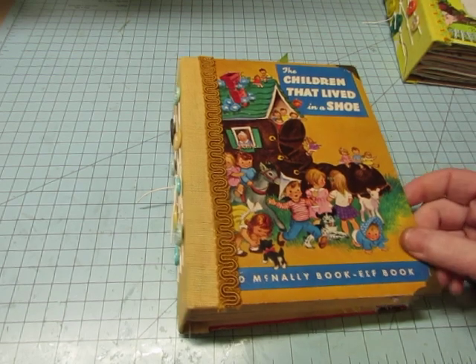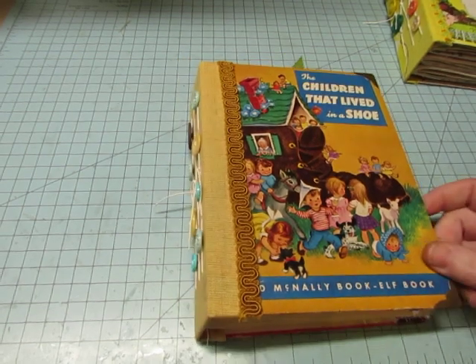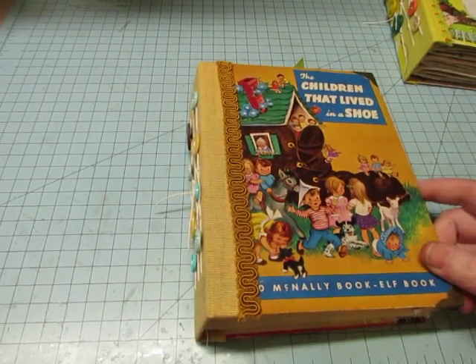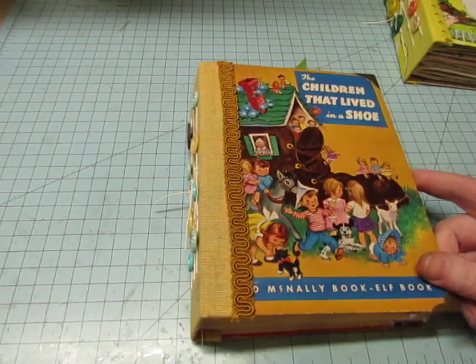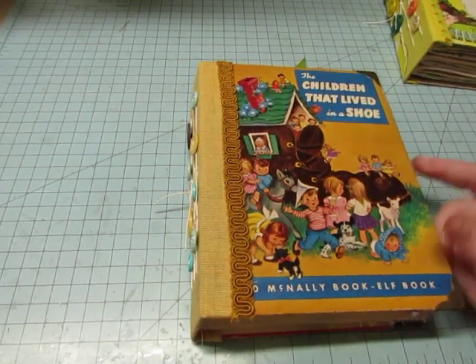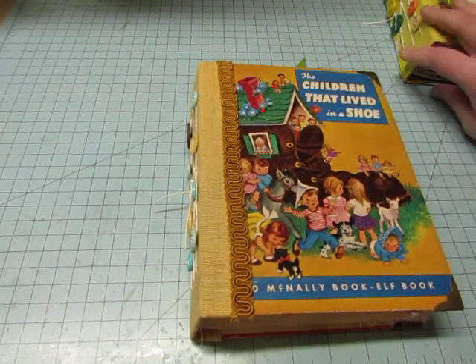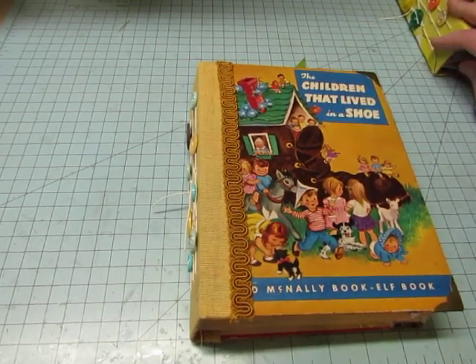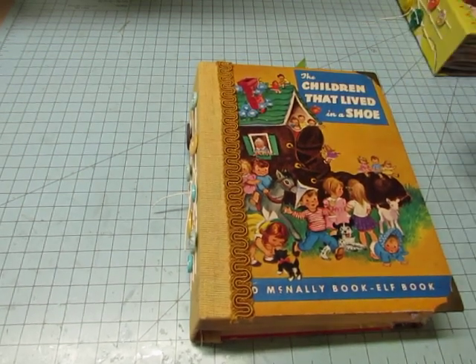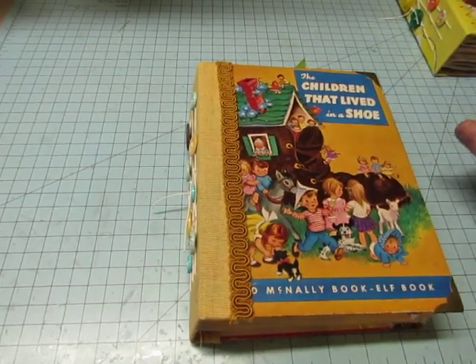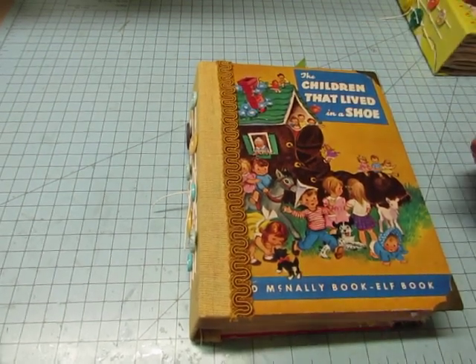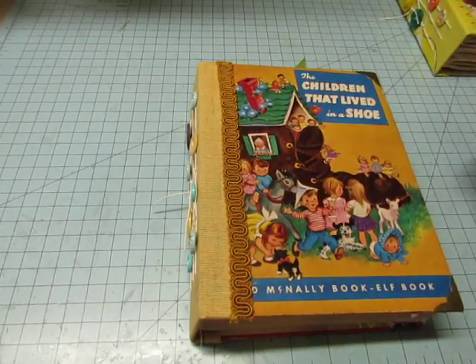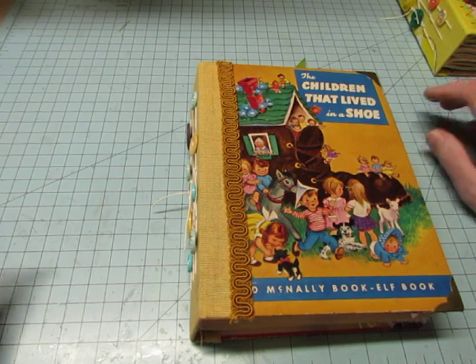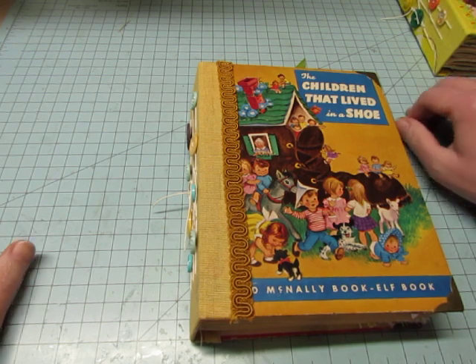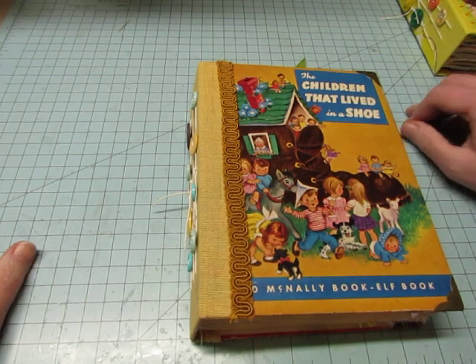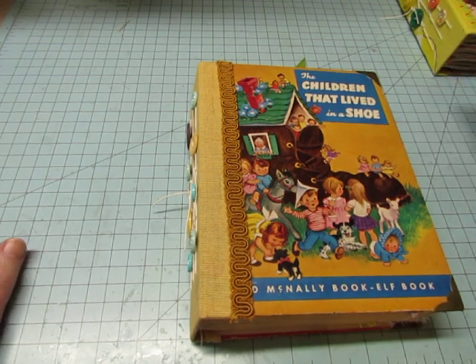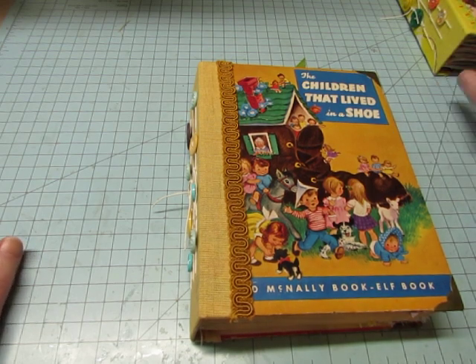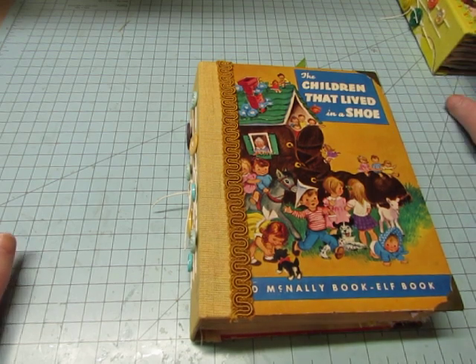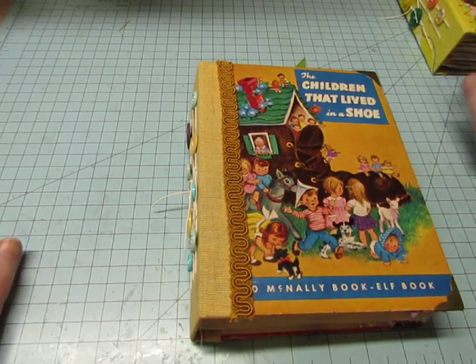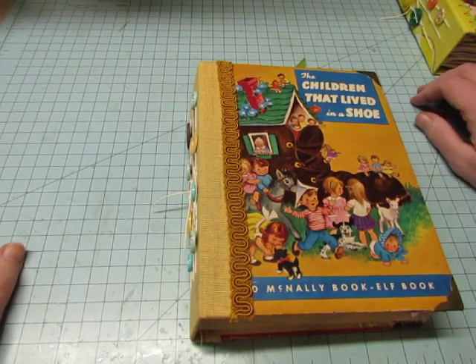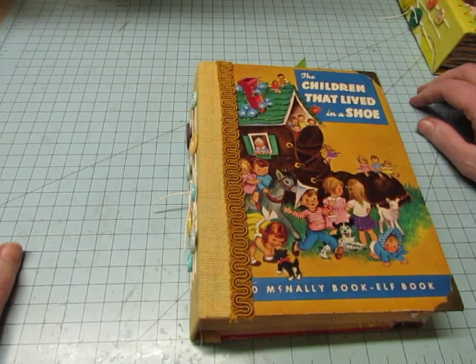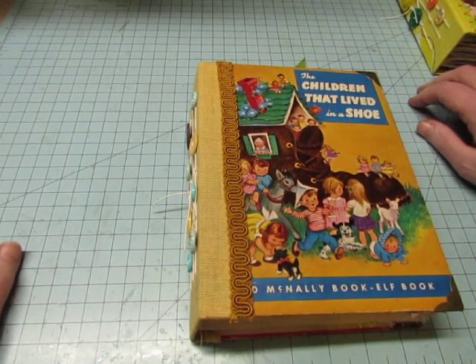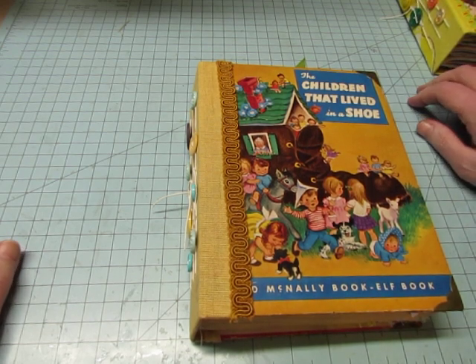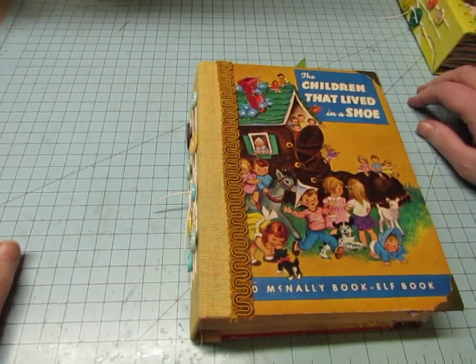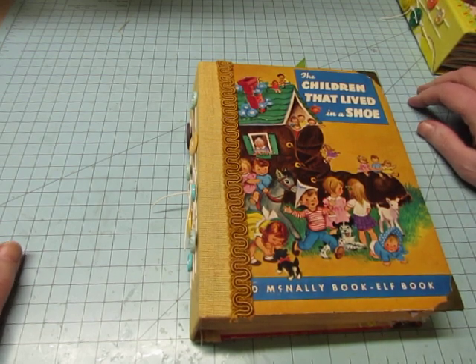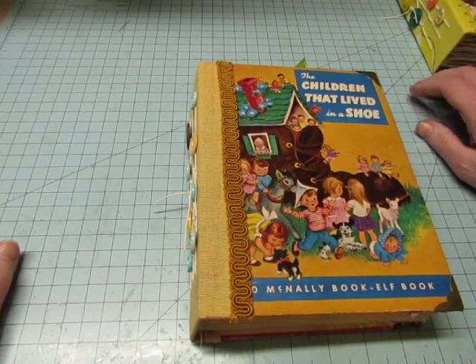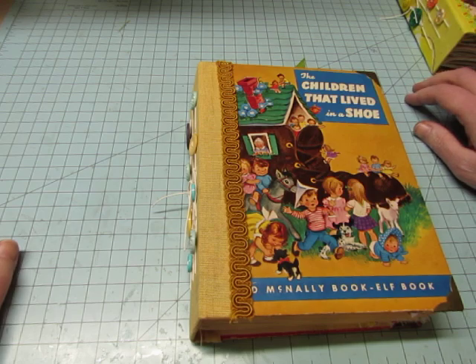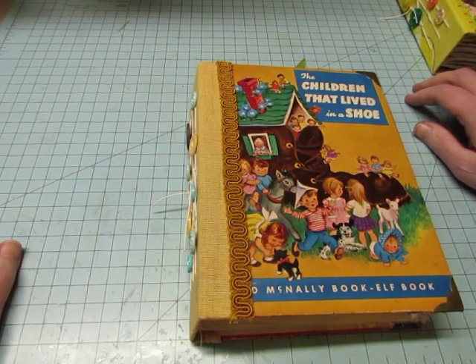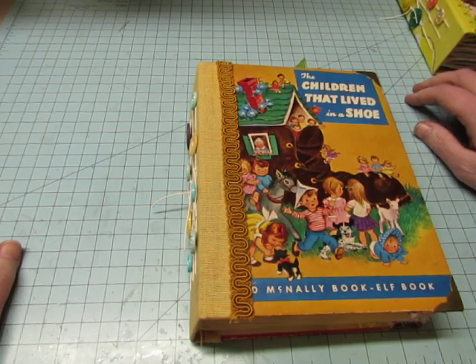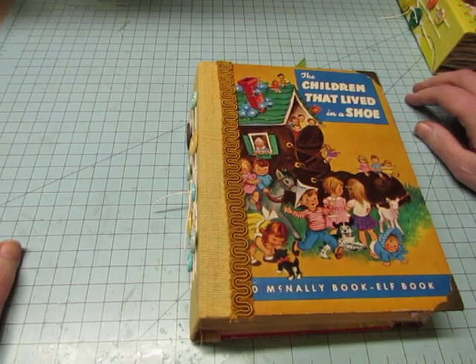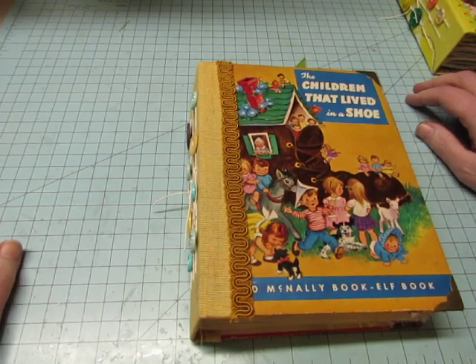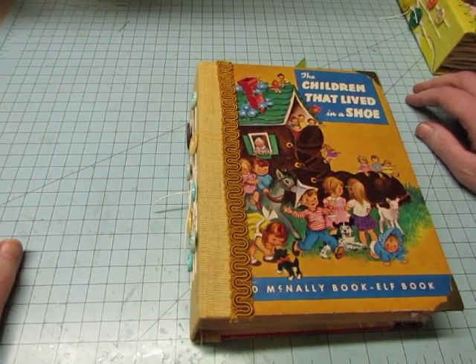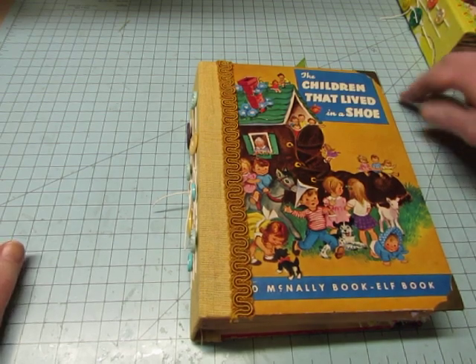I used Studio 20AE's digital kit. This is my design team project, Studio 20AE, for the month of December. And the kit is called Vintage Flower Children.